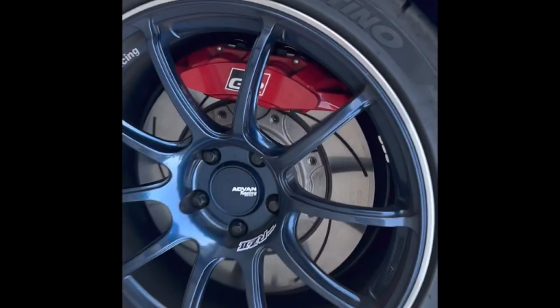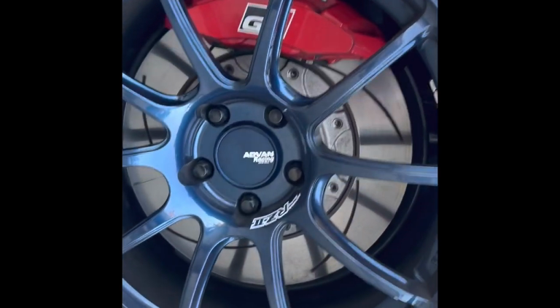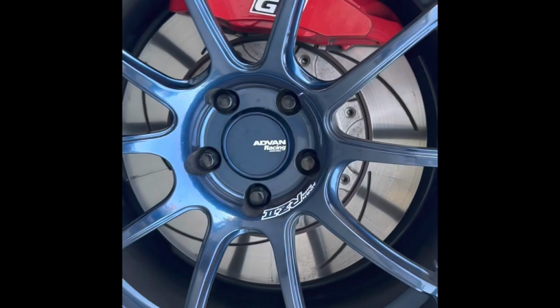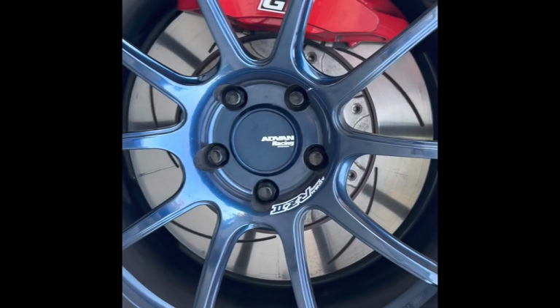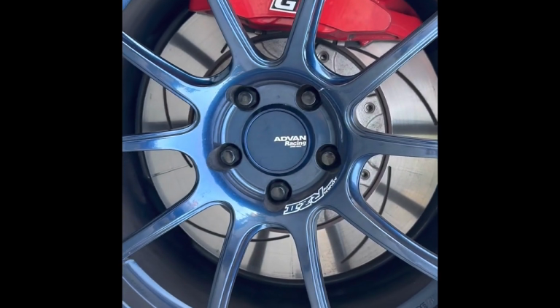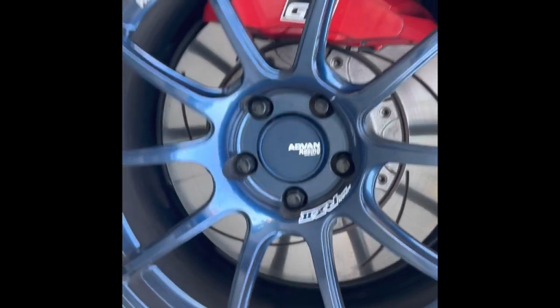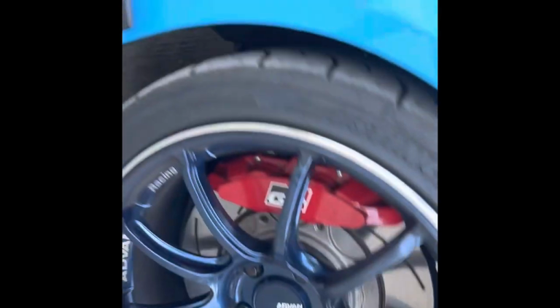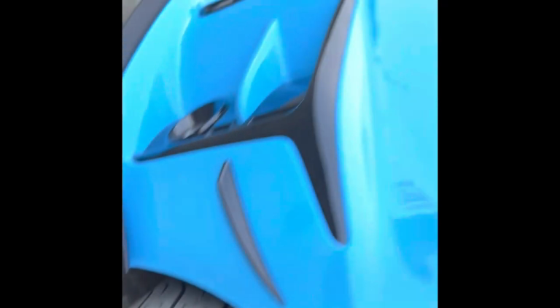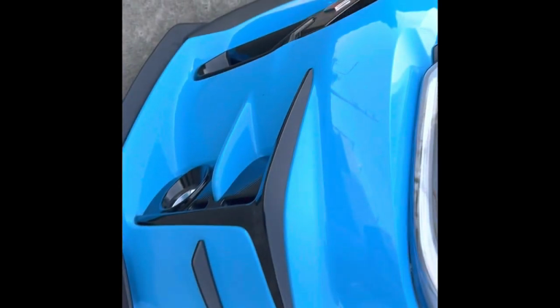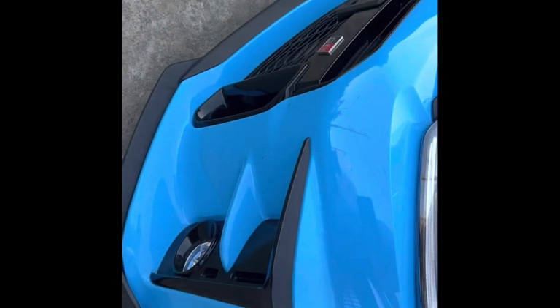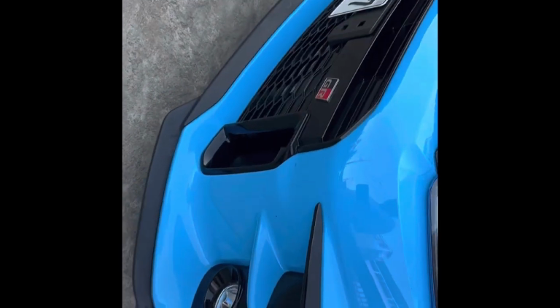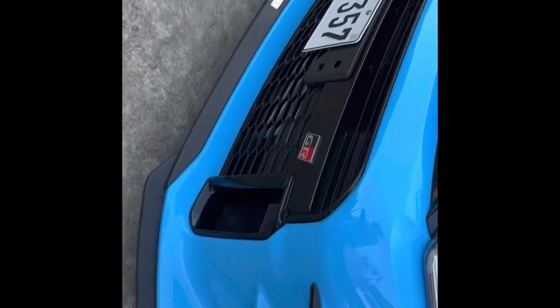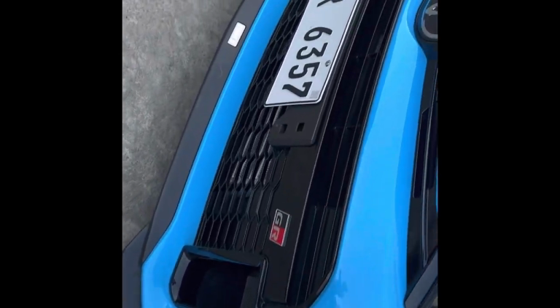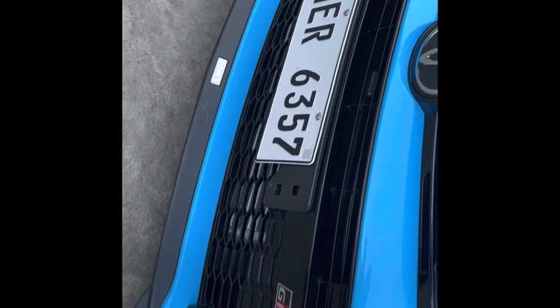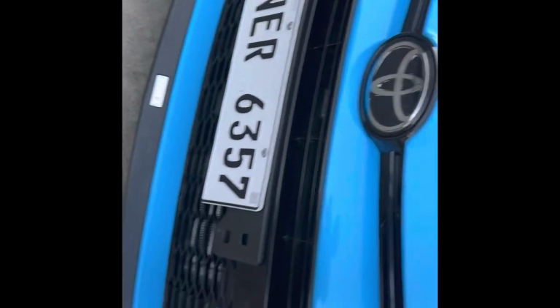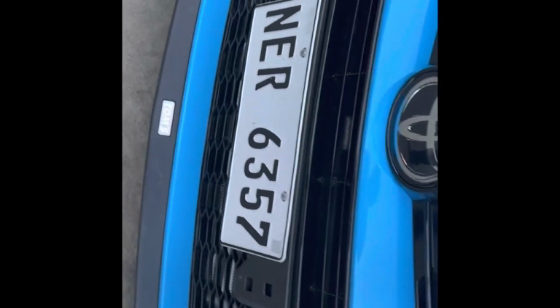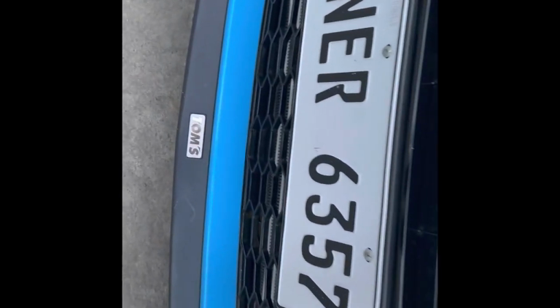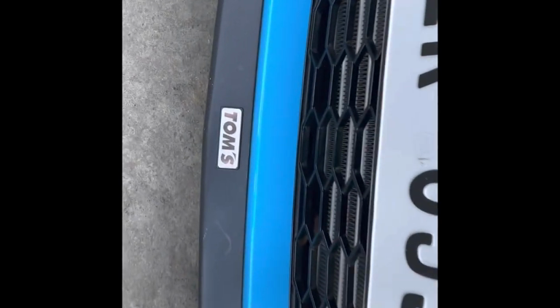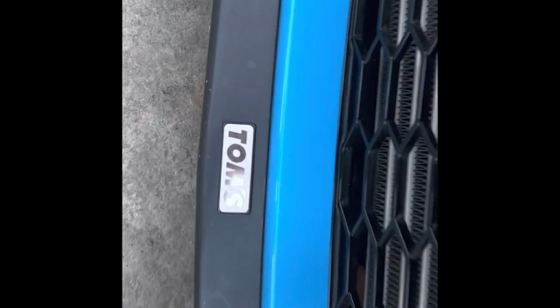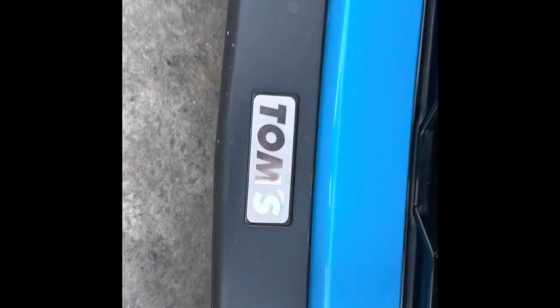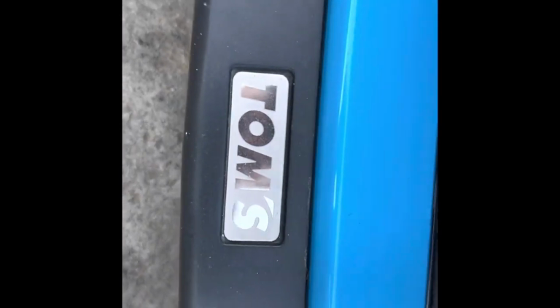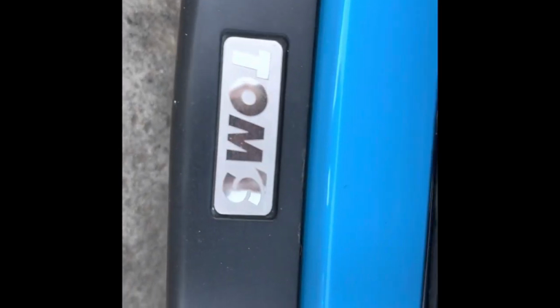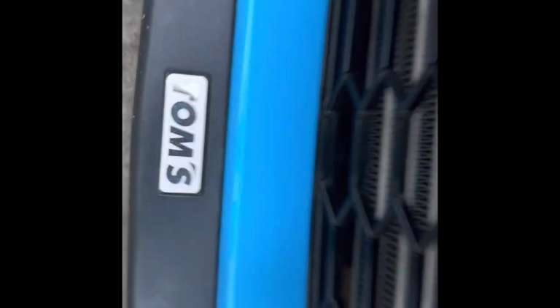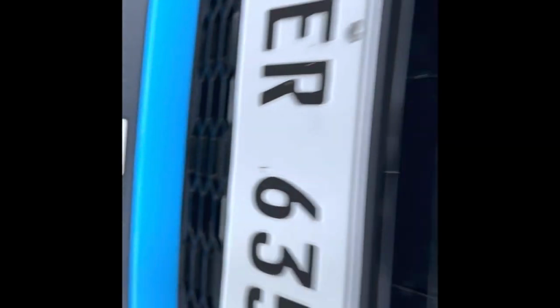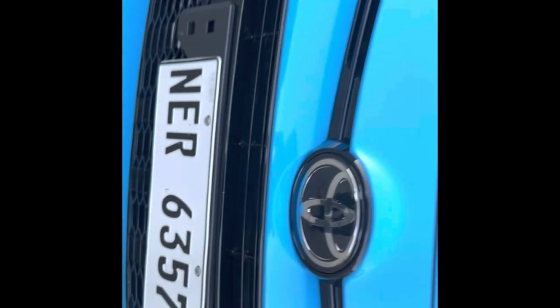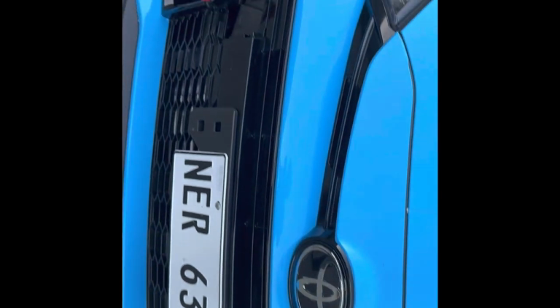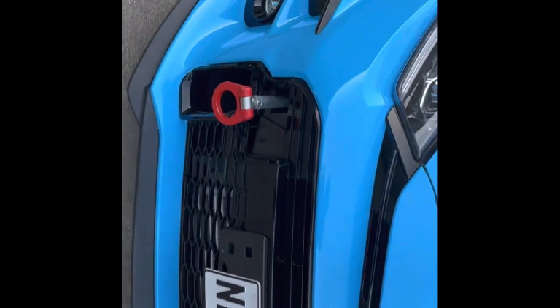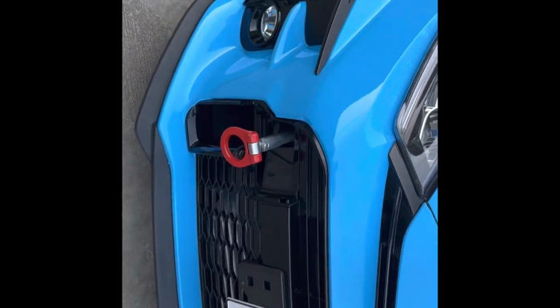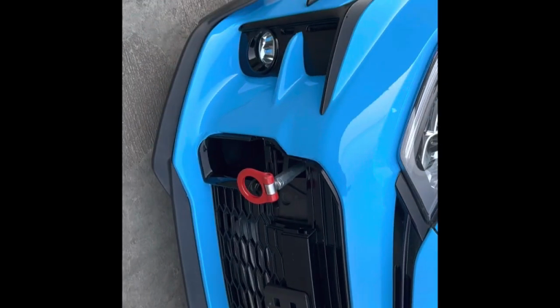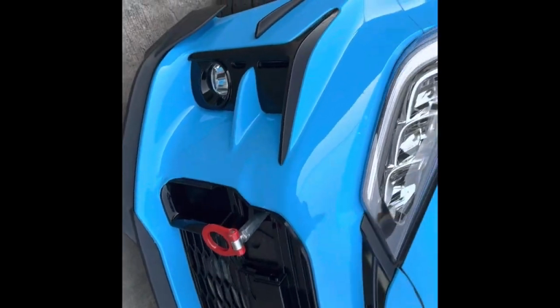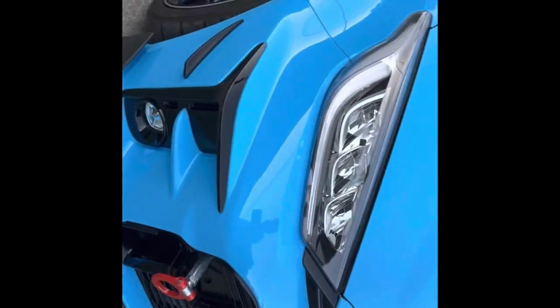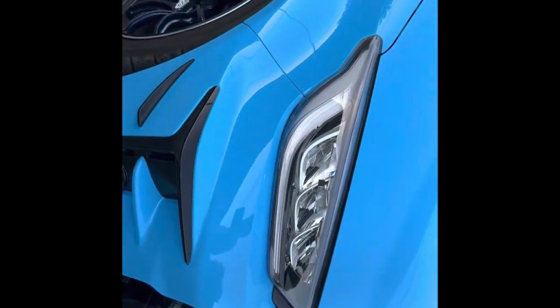Stock brakes in the front, and our tires are Zestino tires. Our front lip is from Tom's also. Our front toe hook is from Cusco also.